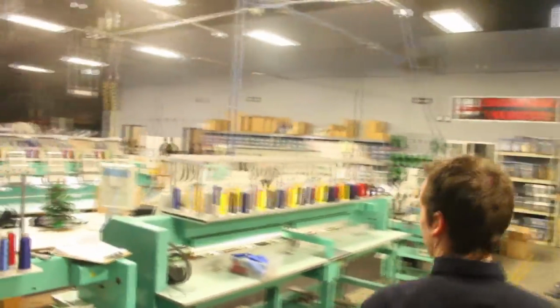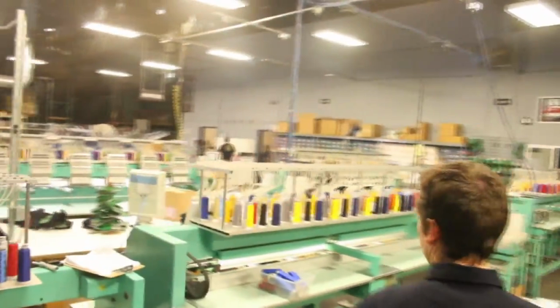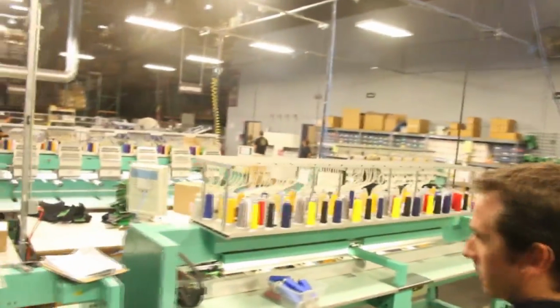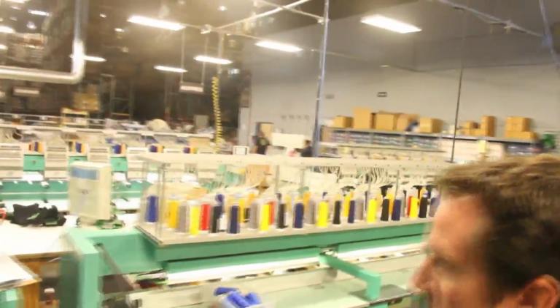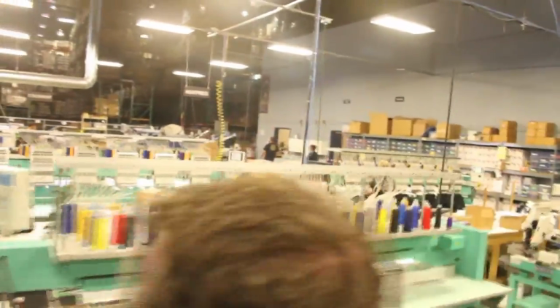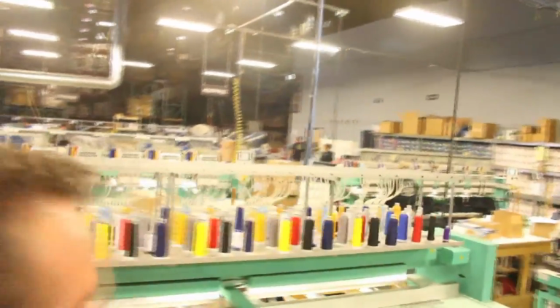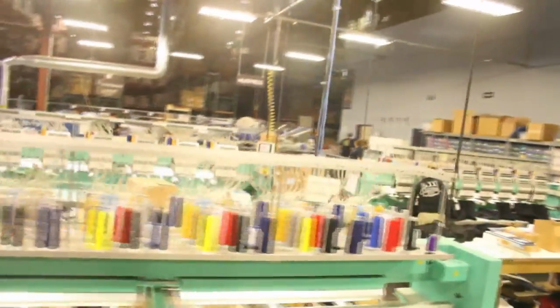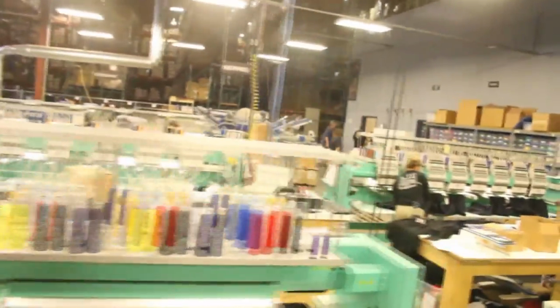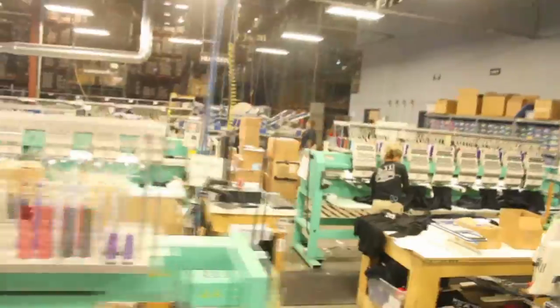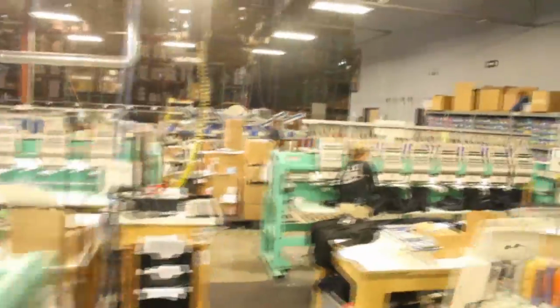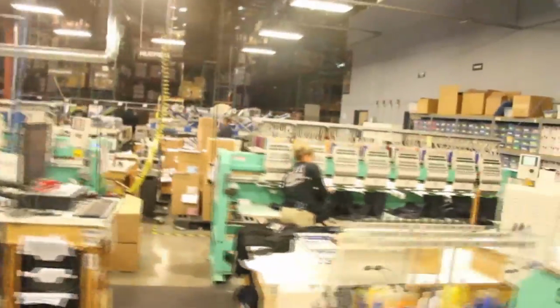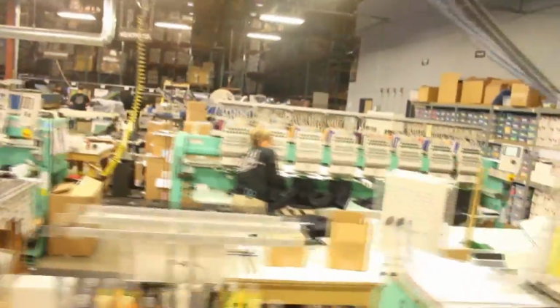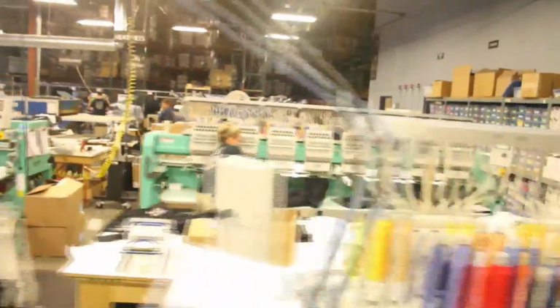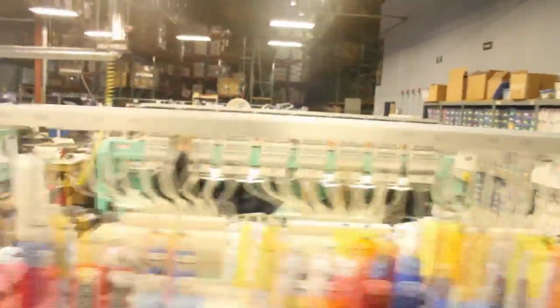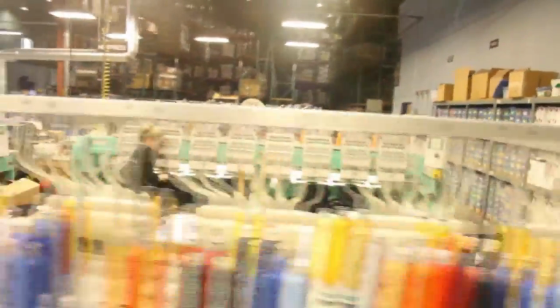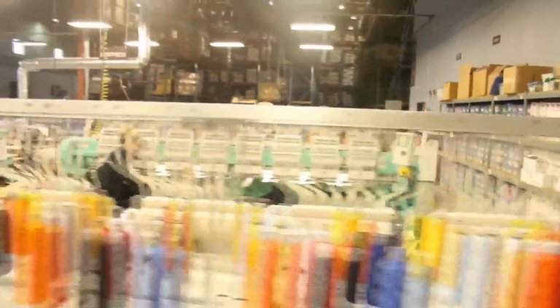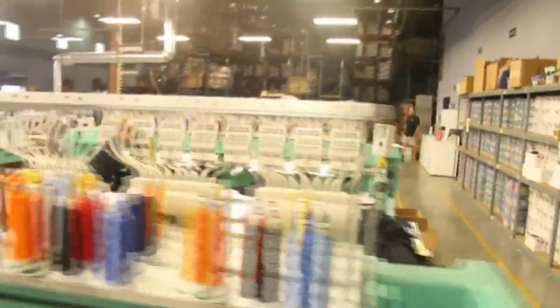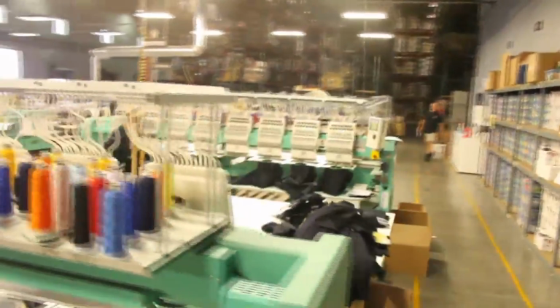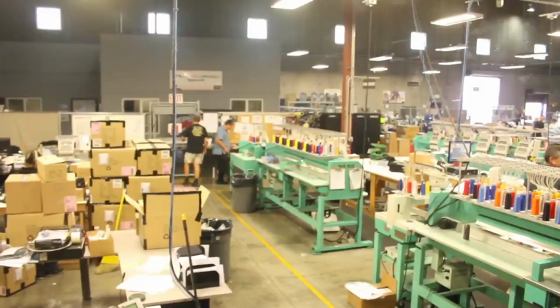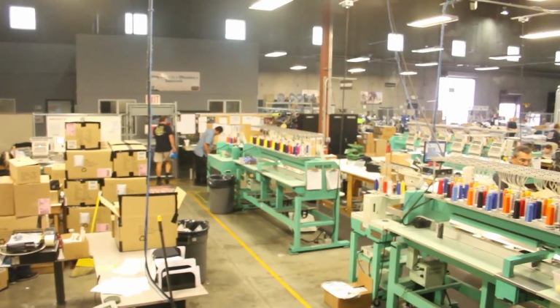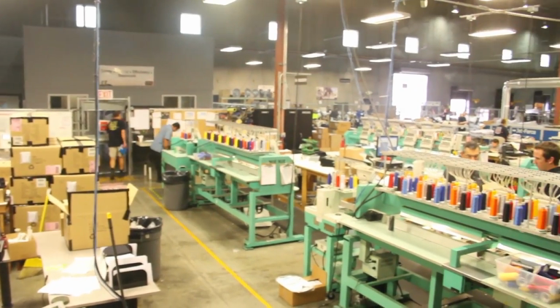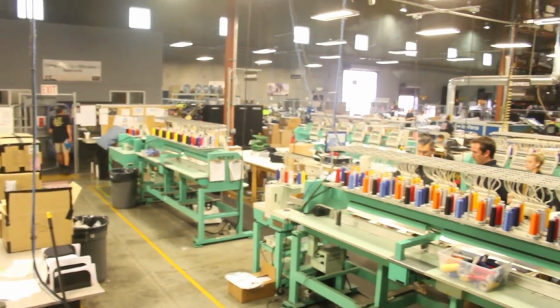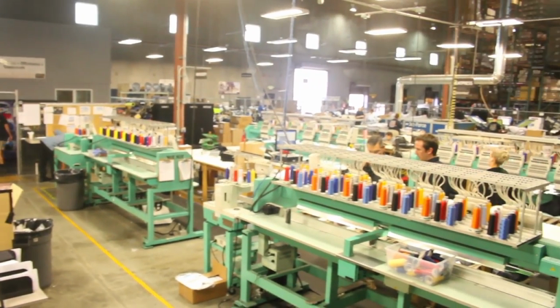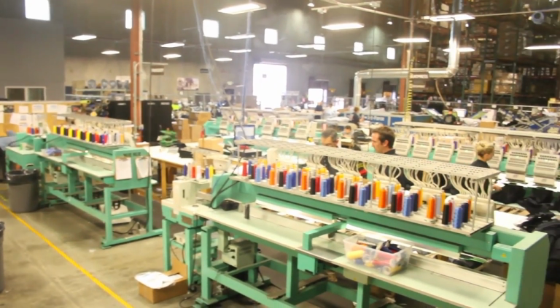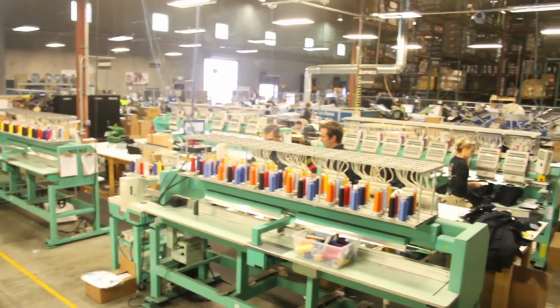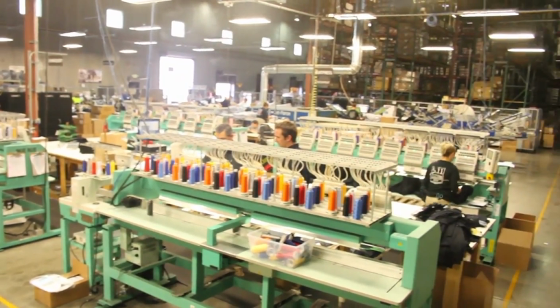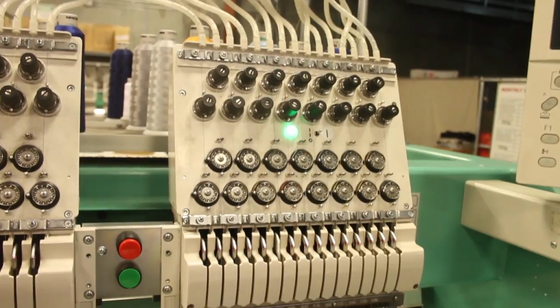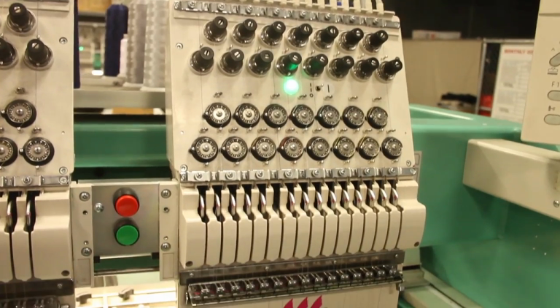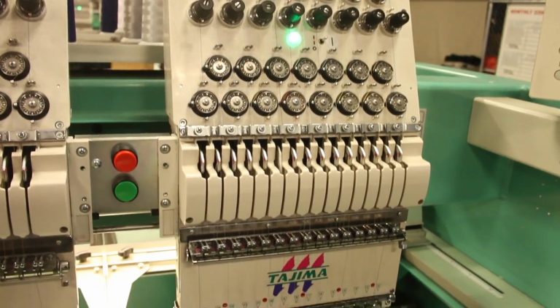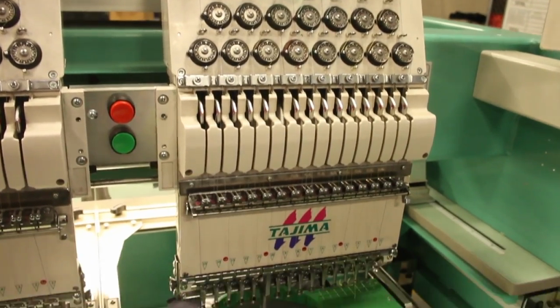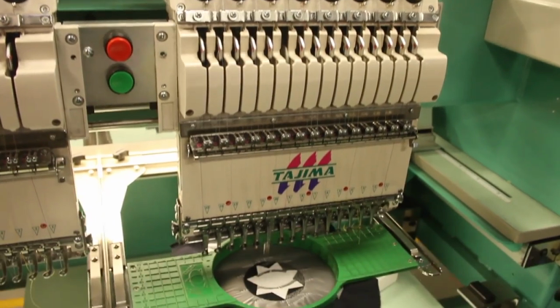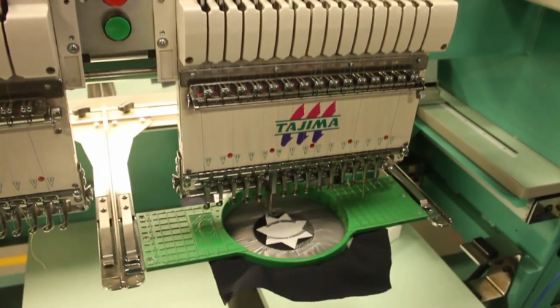The embroidery department caters to special requests from local, national, and international groups. 511's special instruments allow us to personalize any product to the specific need of the customer, and since 70% of our products are personalized in some way, the warehouse stays very busy.